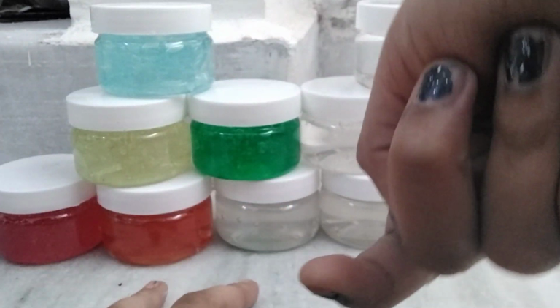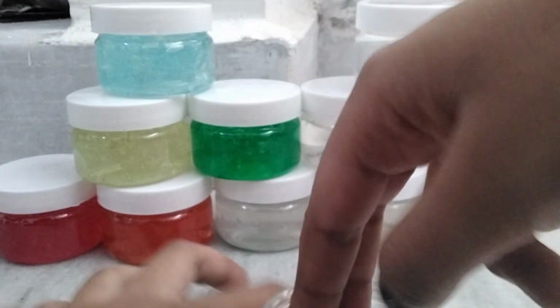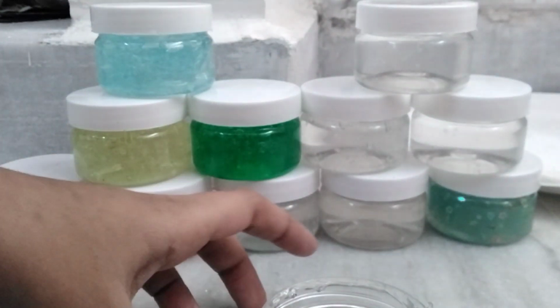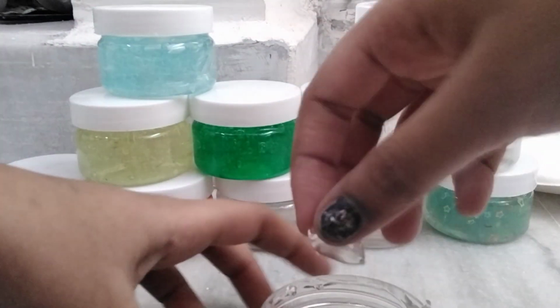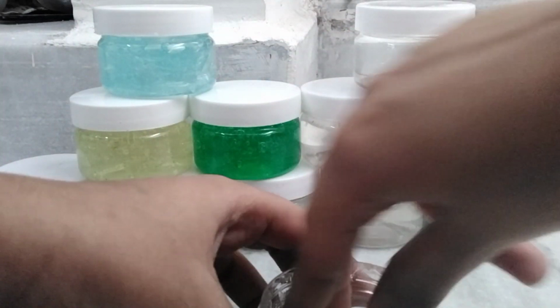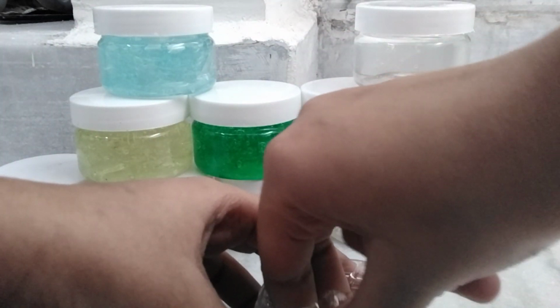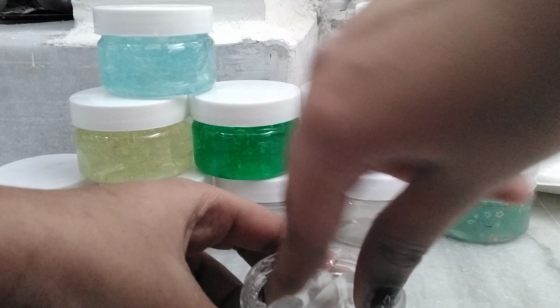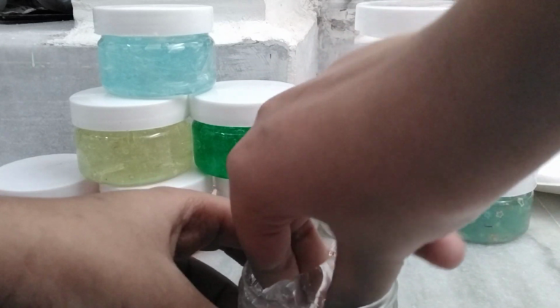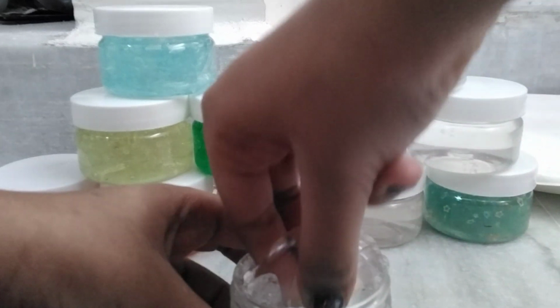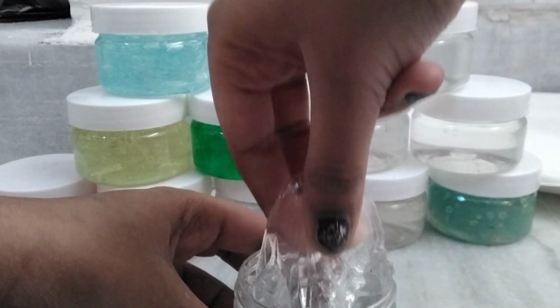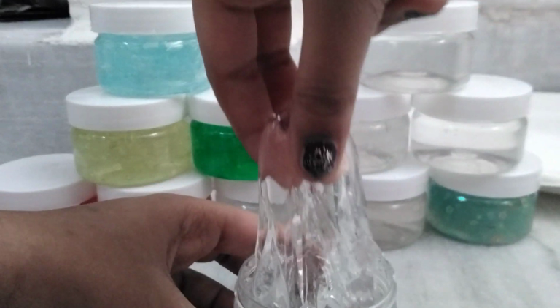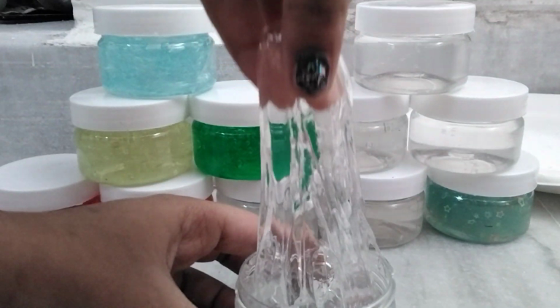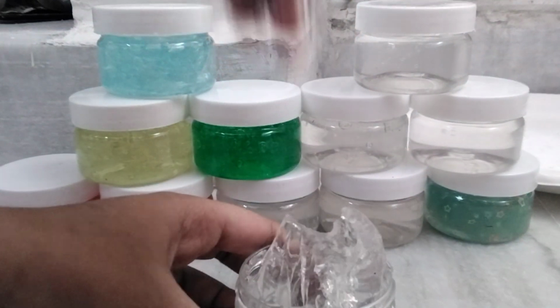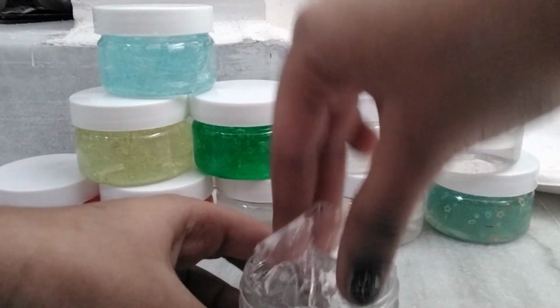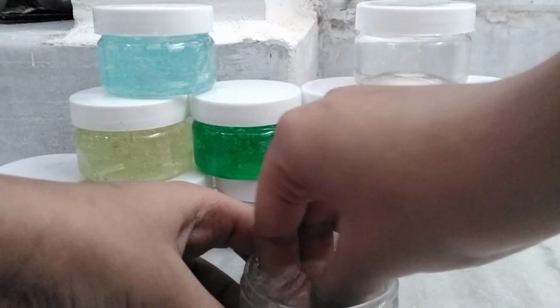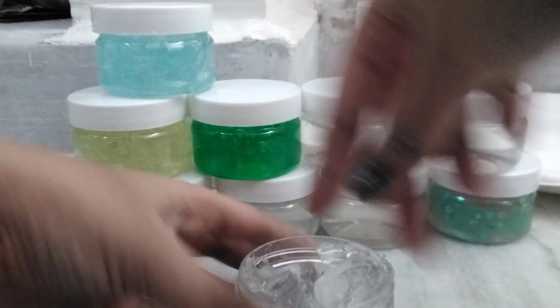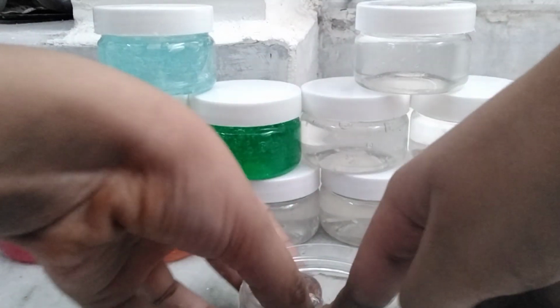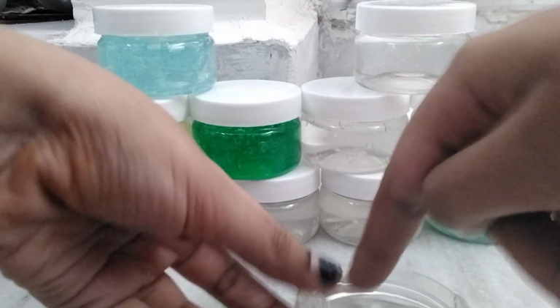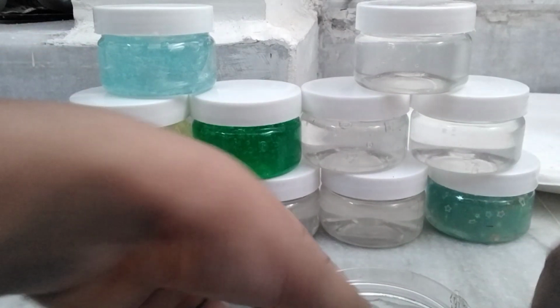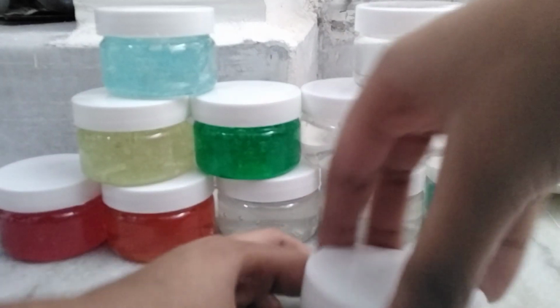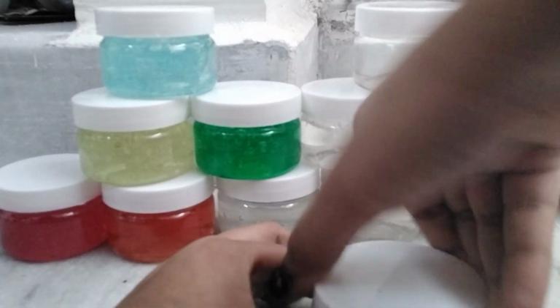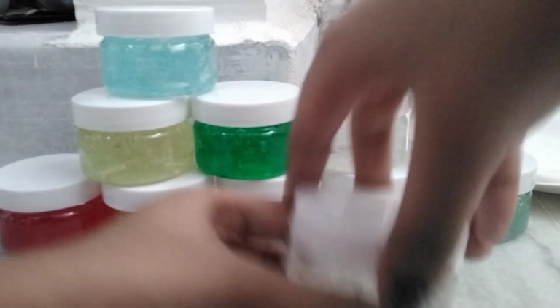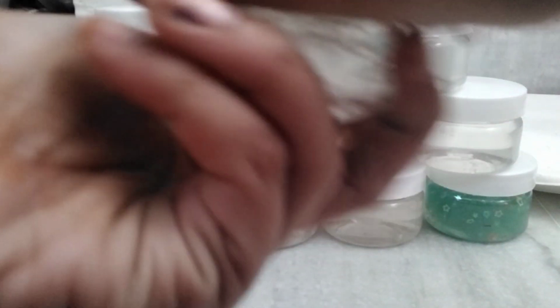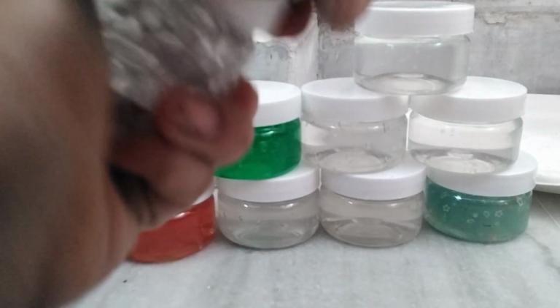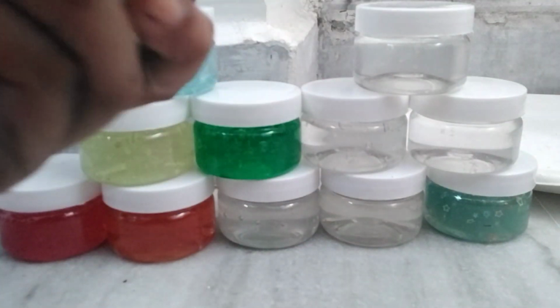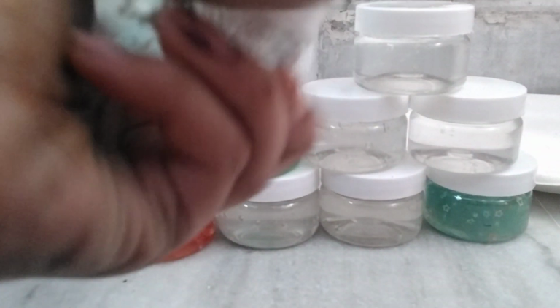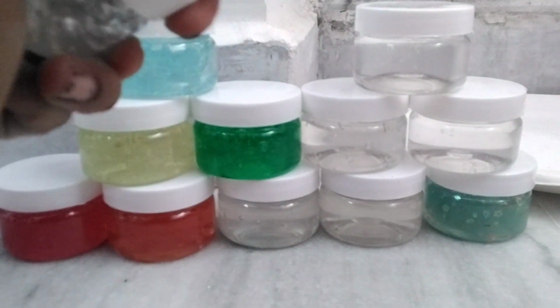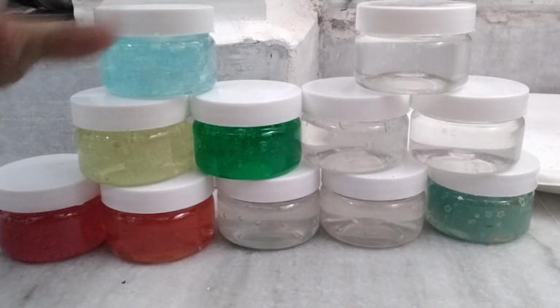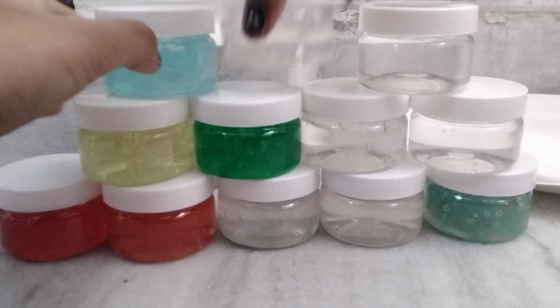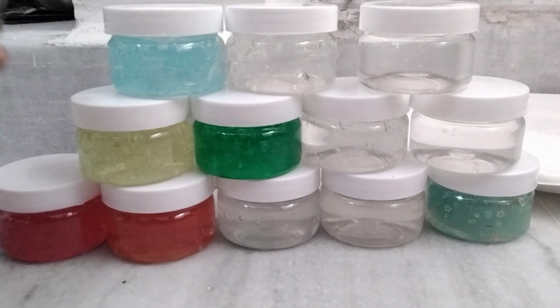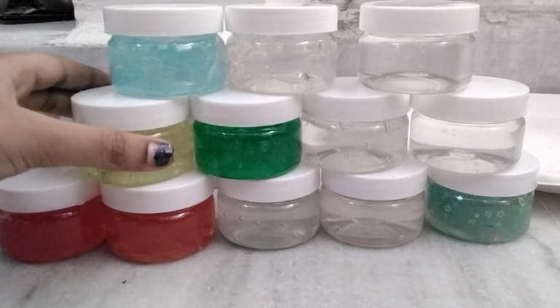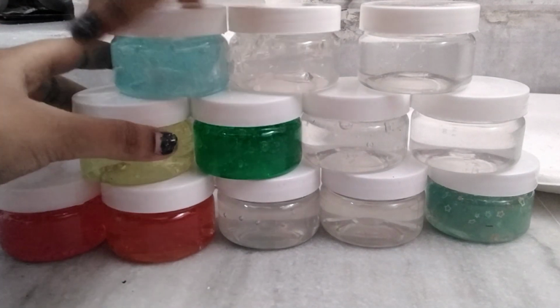This one is not stretchy — it's clear slime, but it's fine. I like clear slime, but not that much, so we'll be rating it six out of ten. I didn't like it a lot.